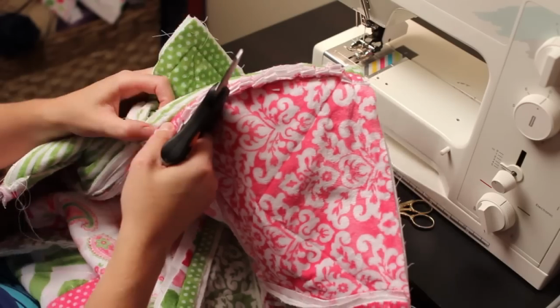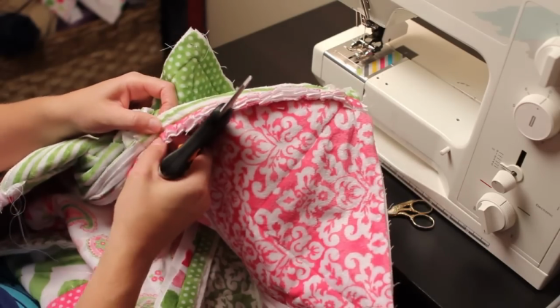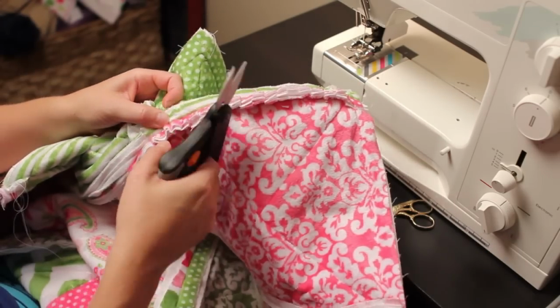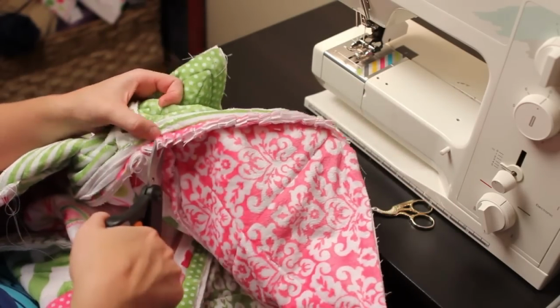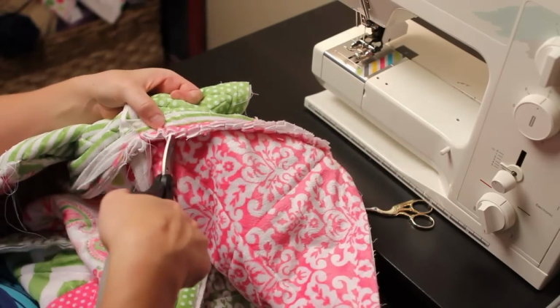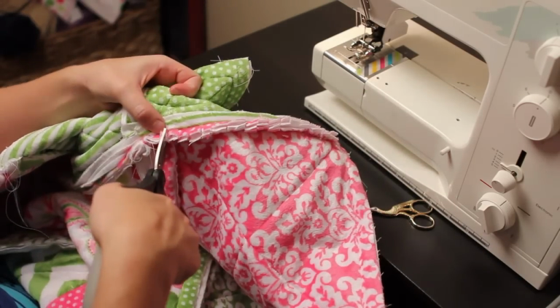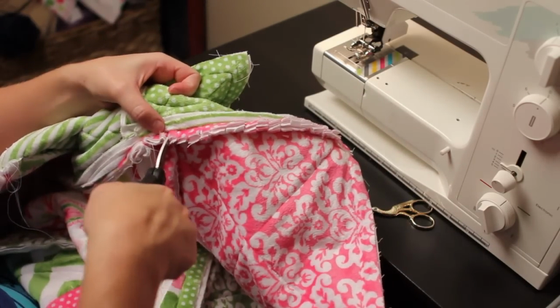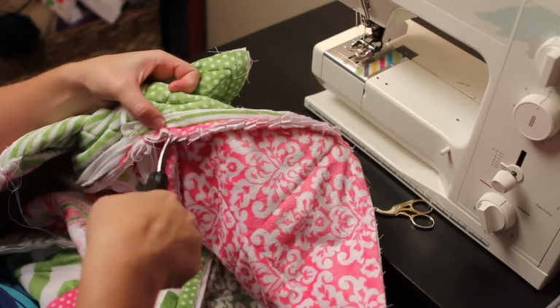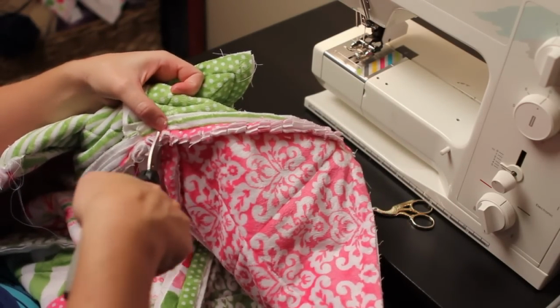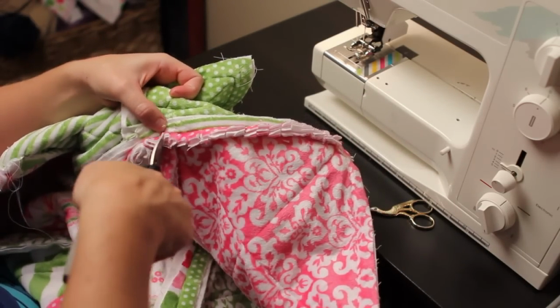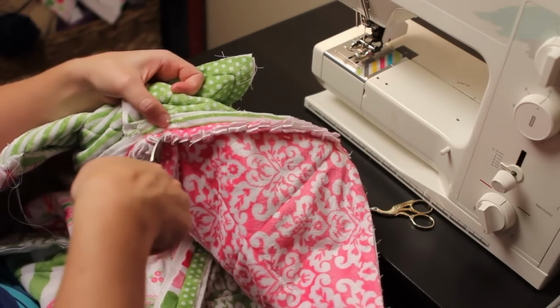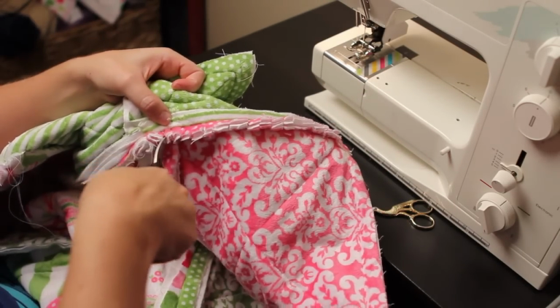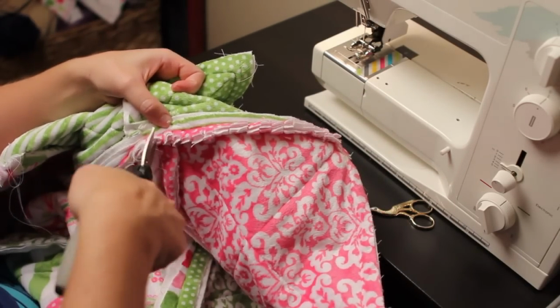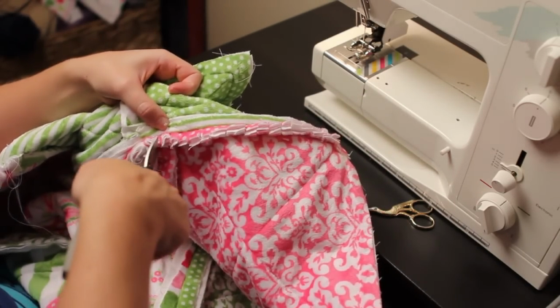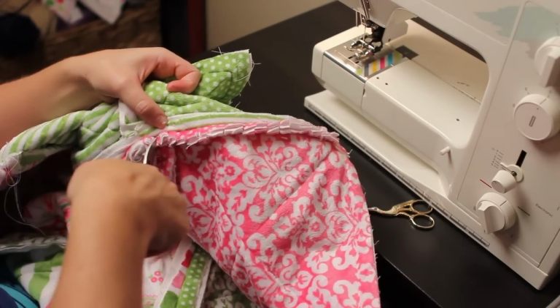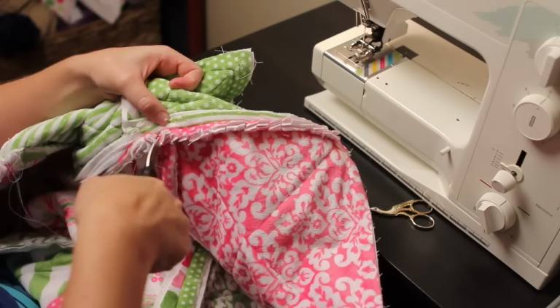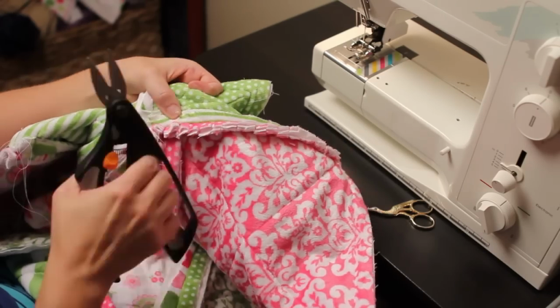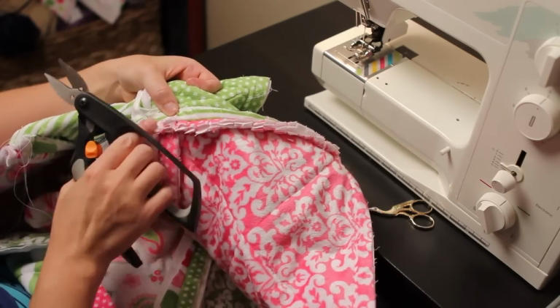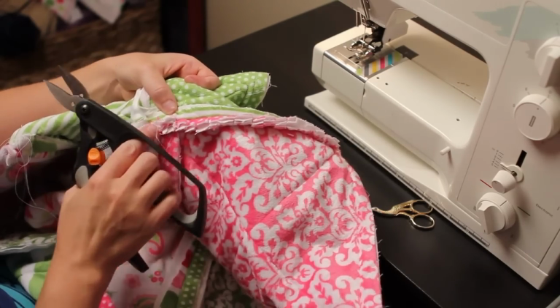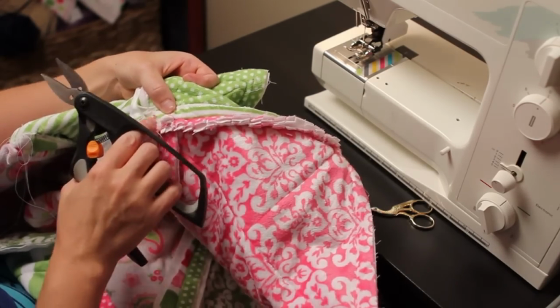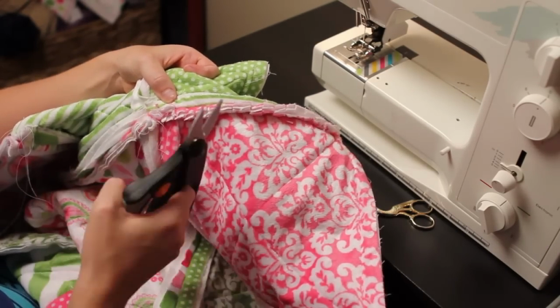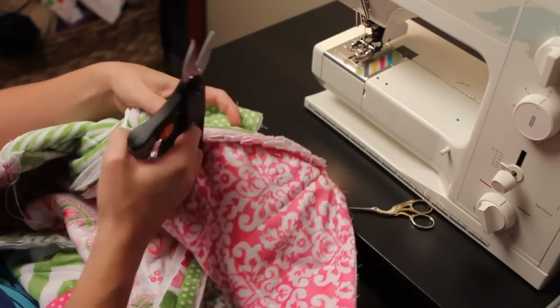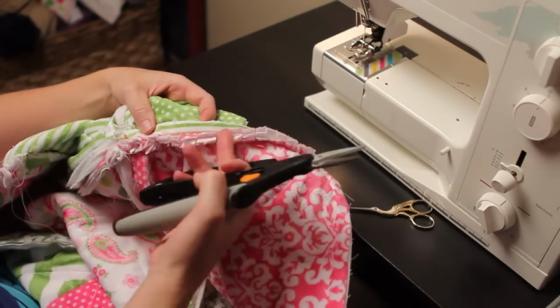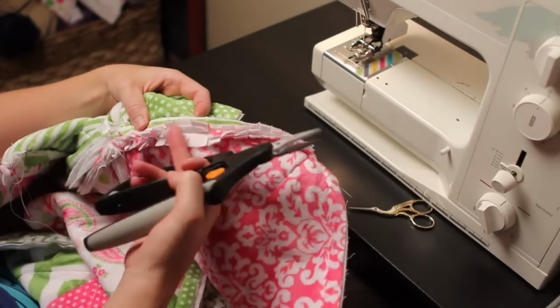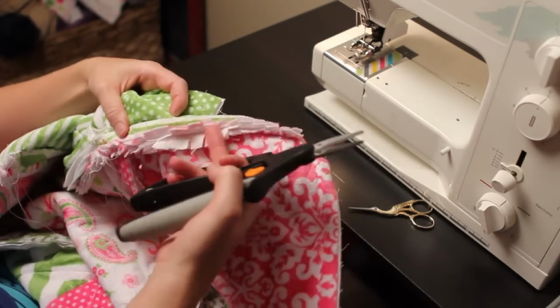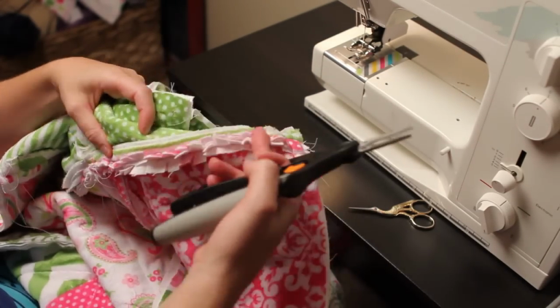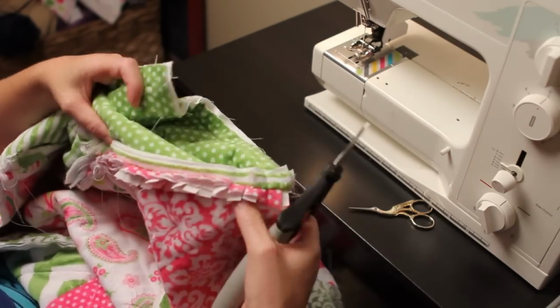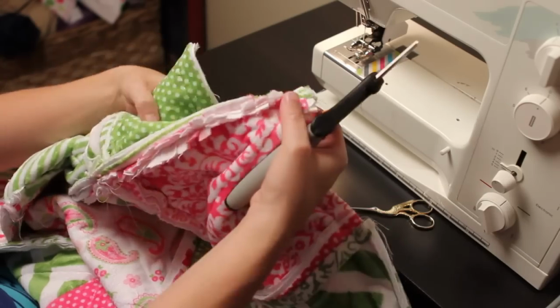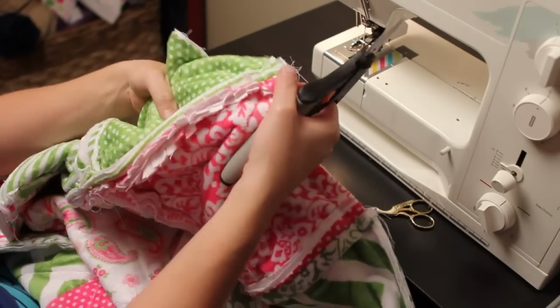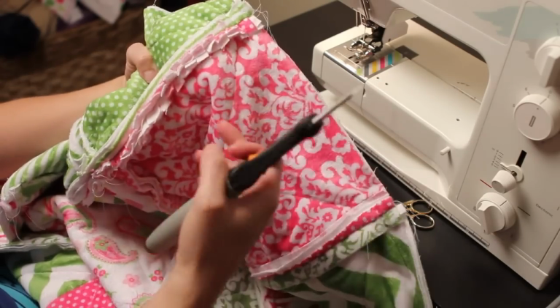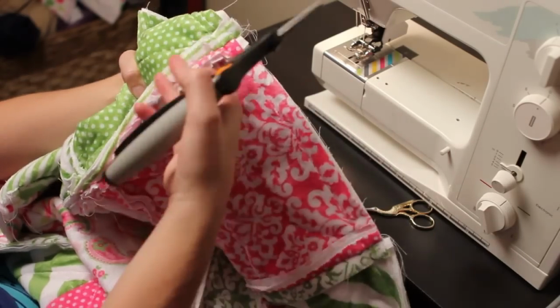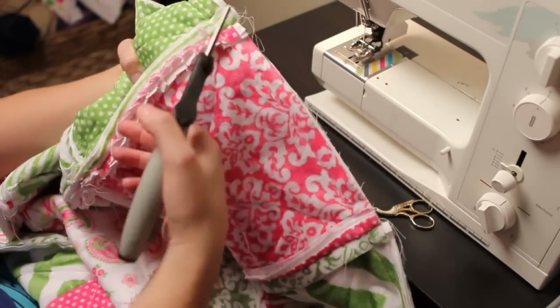As you get to these kind of bunched-up sections, just do your best to work down into it, because you want this little section to rag up too. And you can see right there what it looks like.